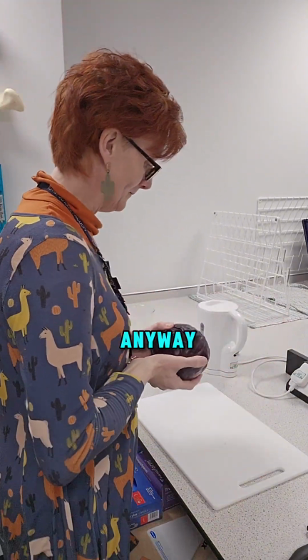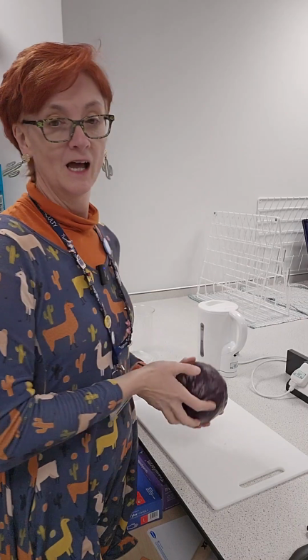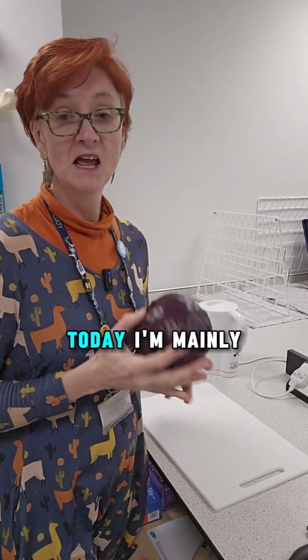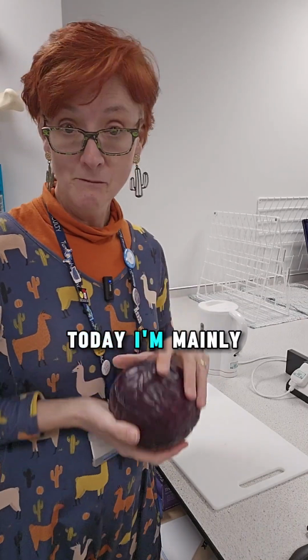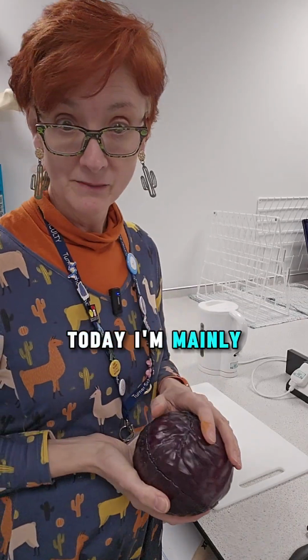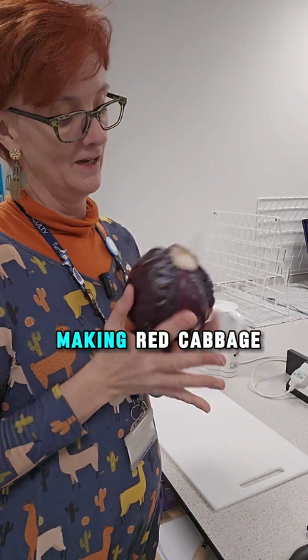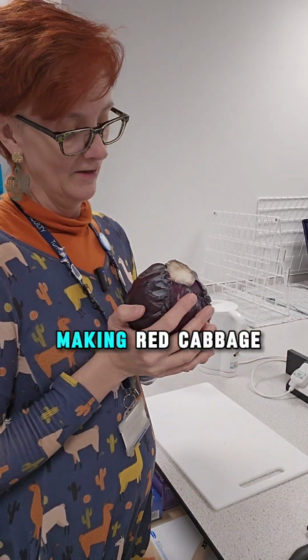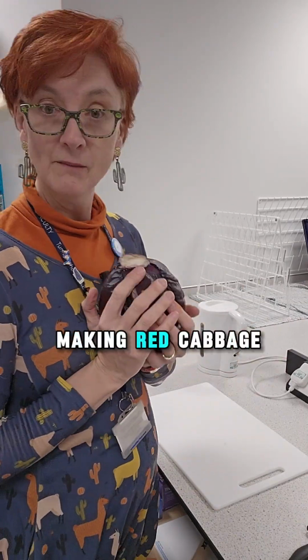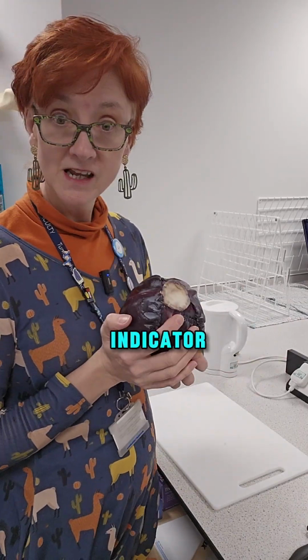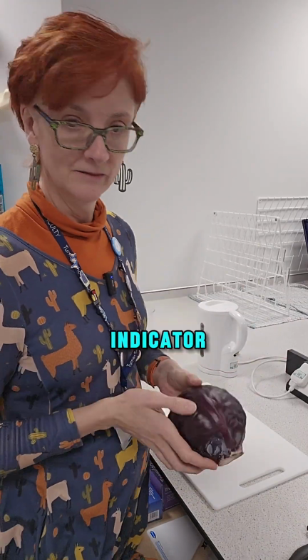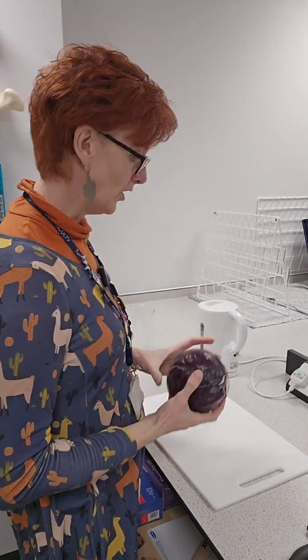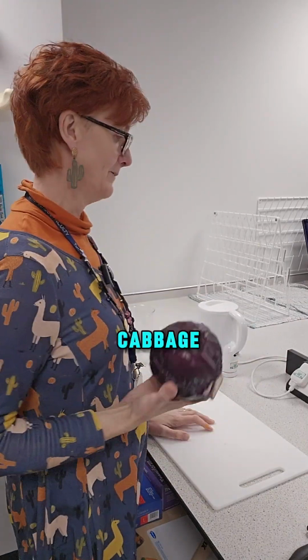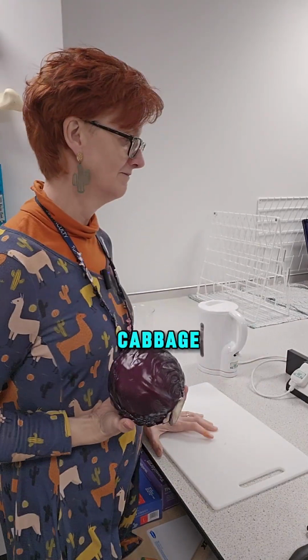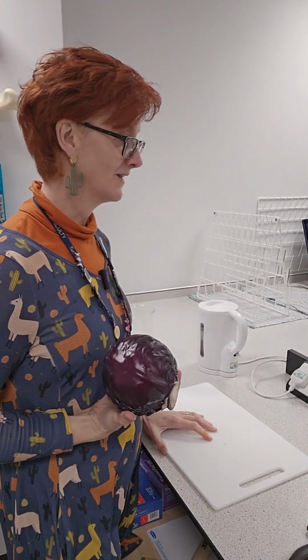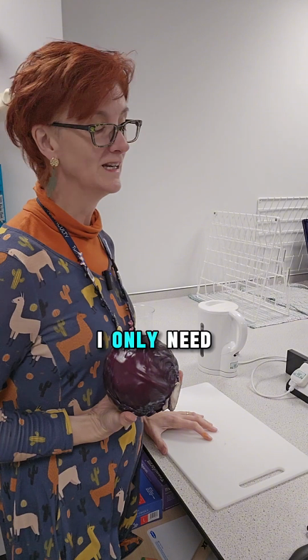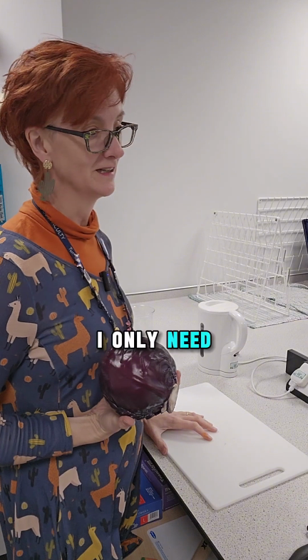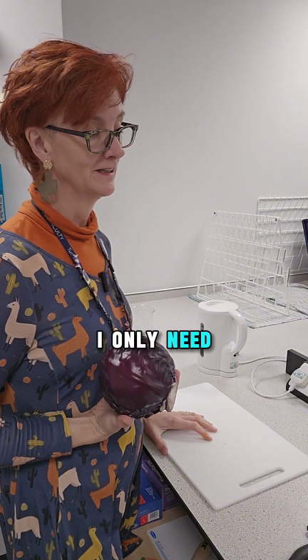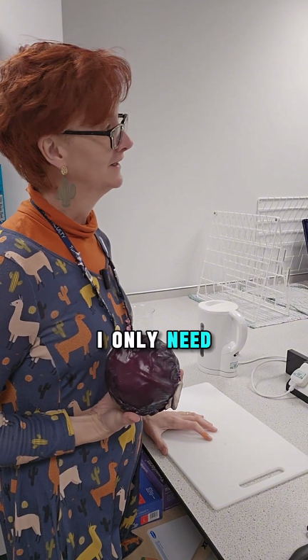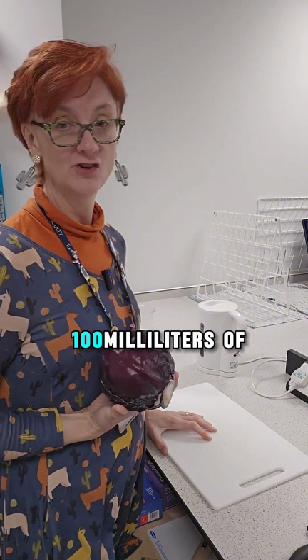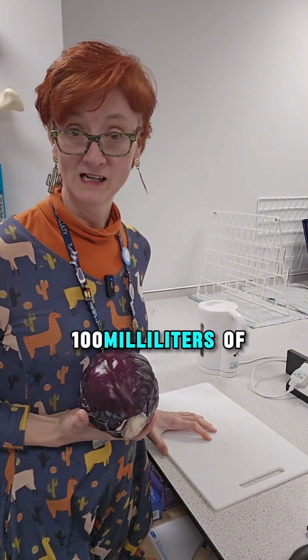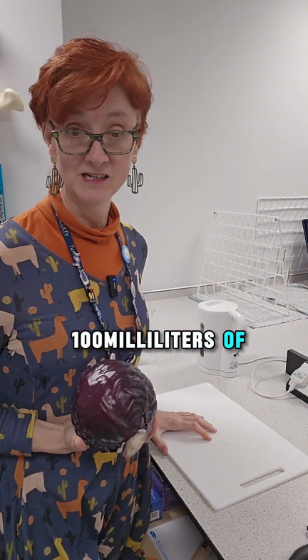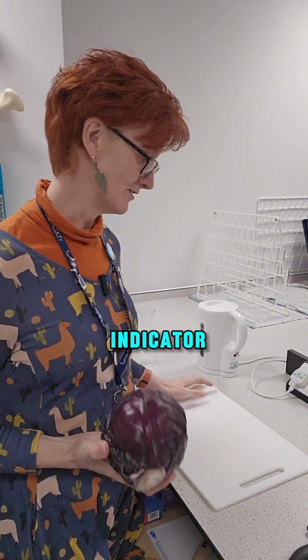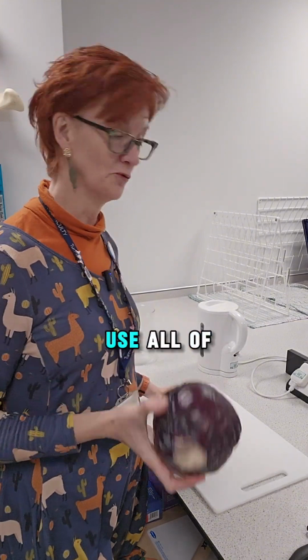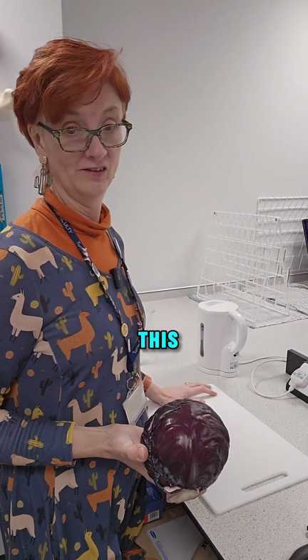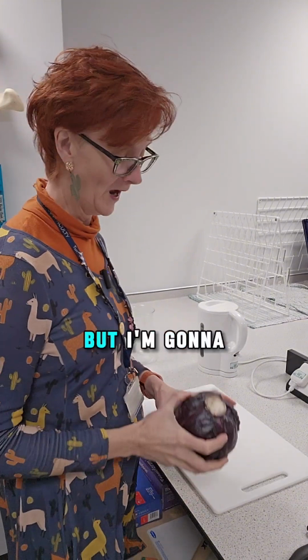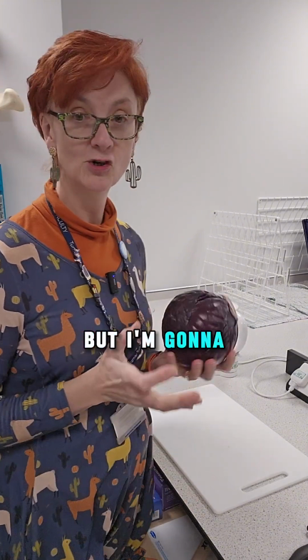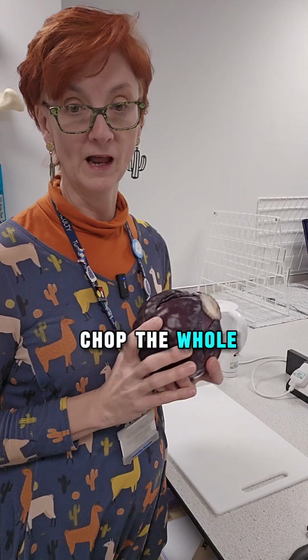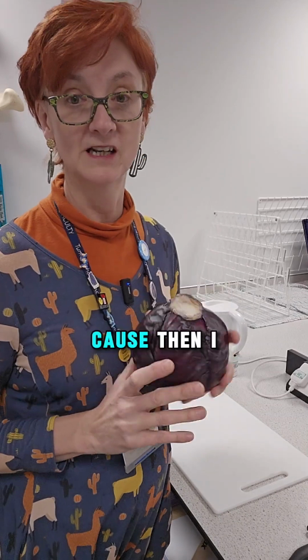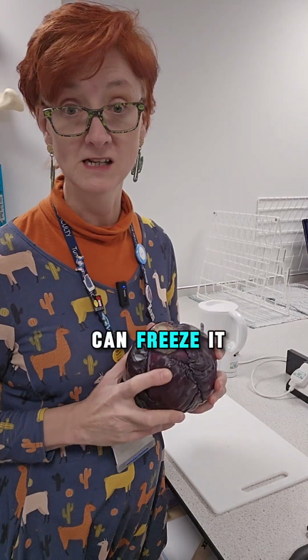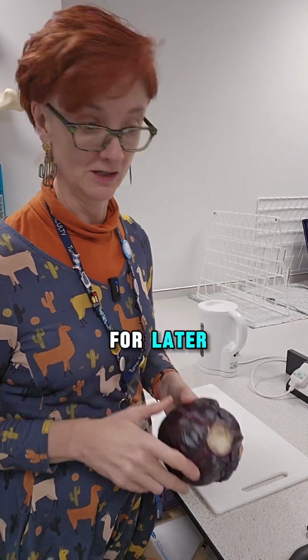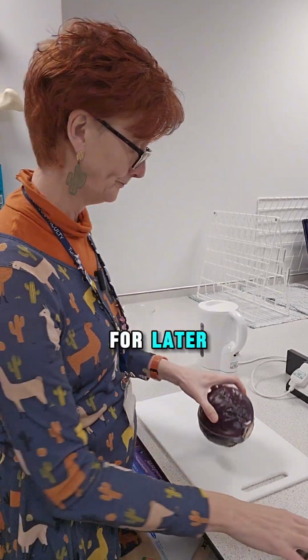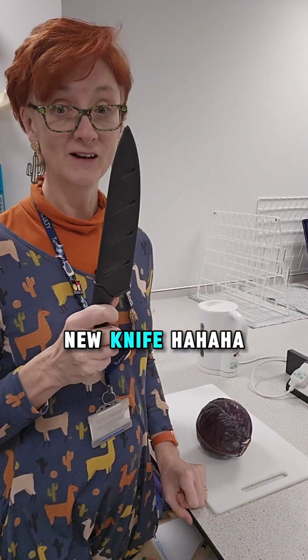Anyway, today I'm mainly making red cabbage indicator. Got a whole cabbage. I only need 100 milliliters of indicator, so I'm not going to use all of this. But I'm going to chop the whole thing up because then I can freeze it for later. New knife!